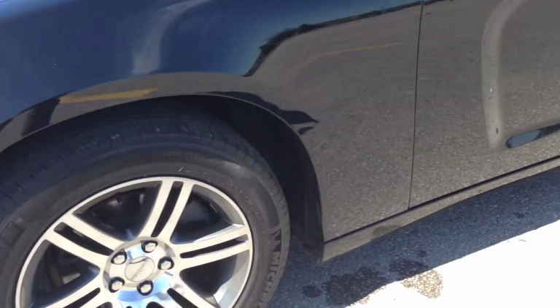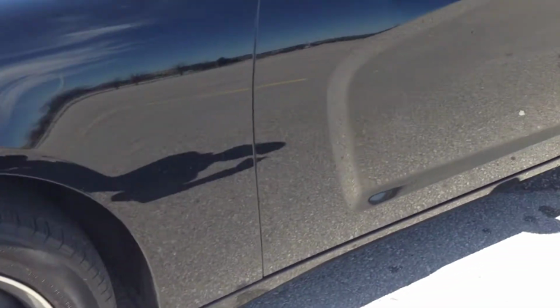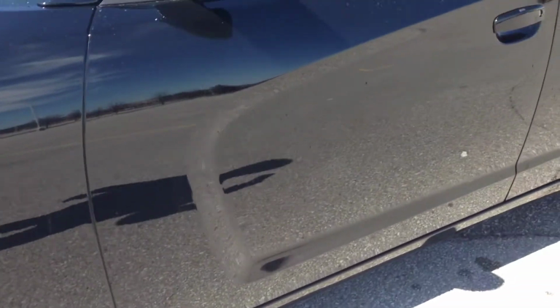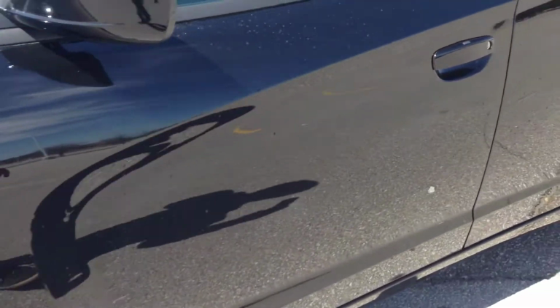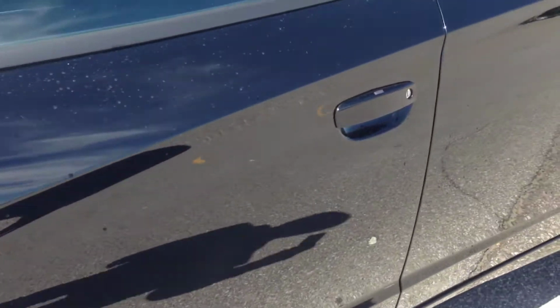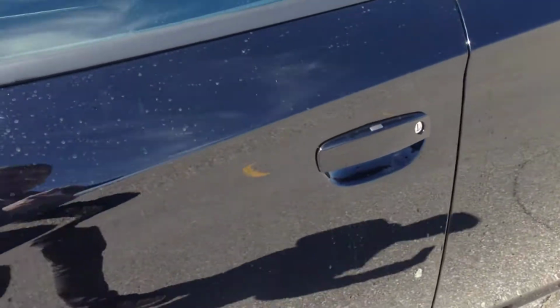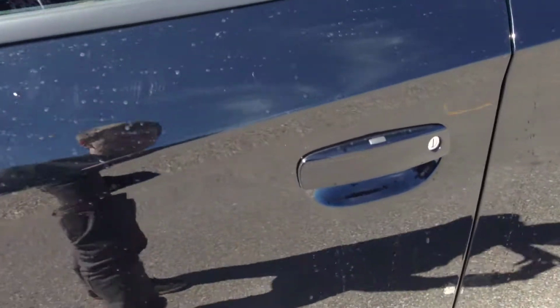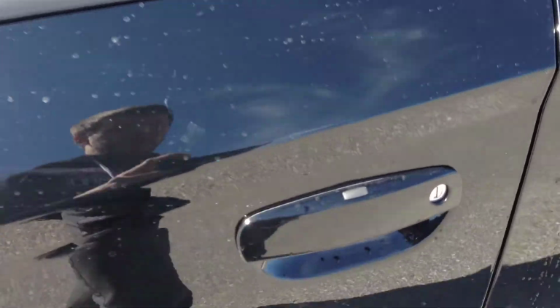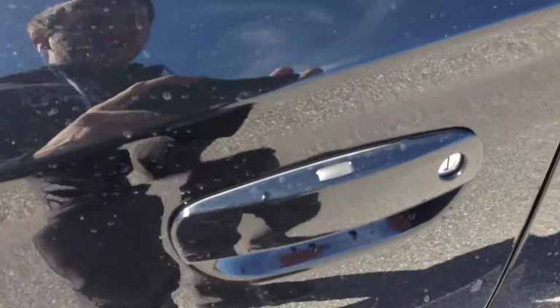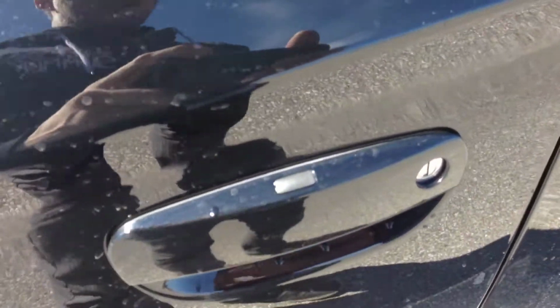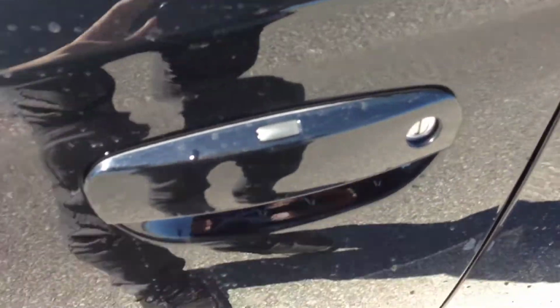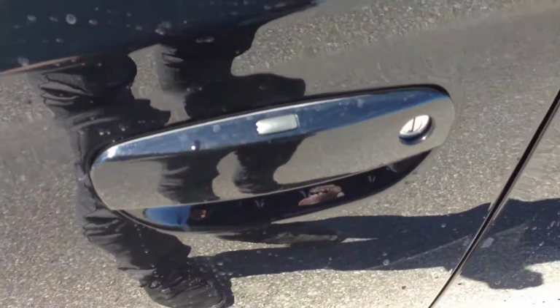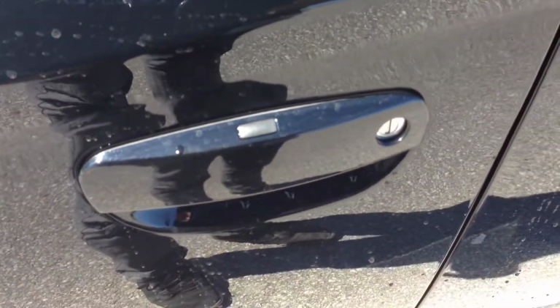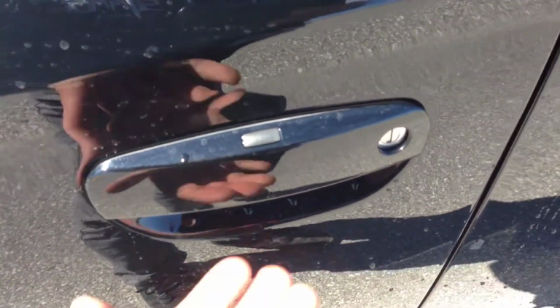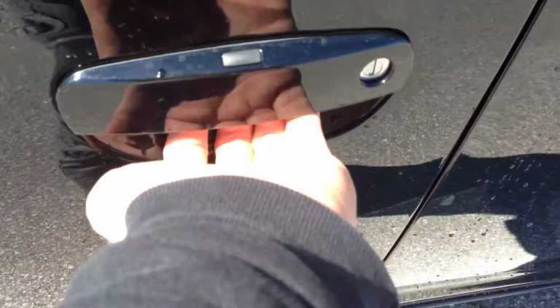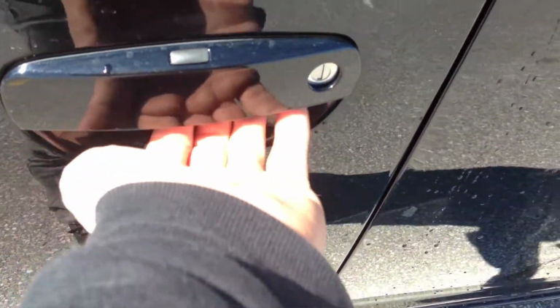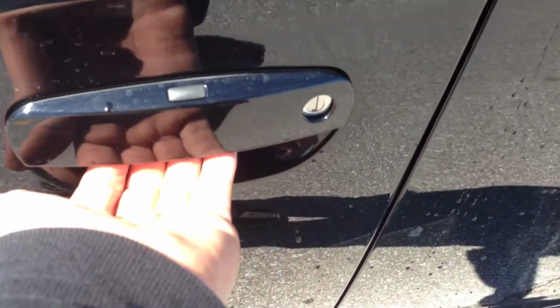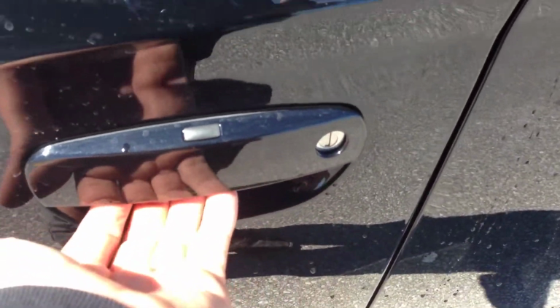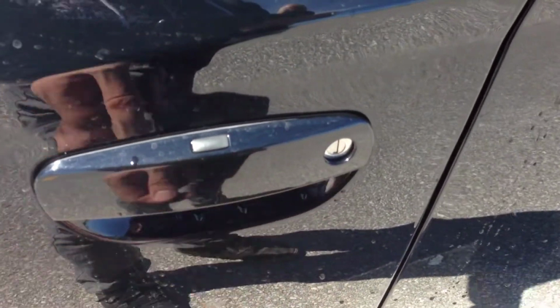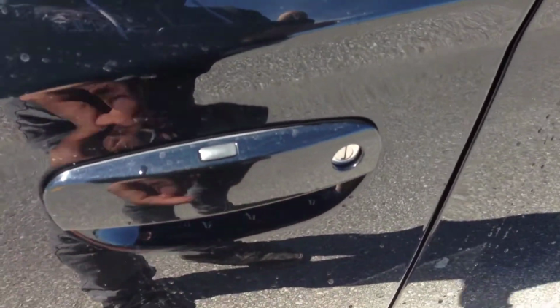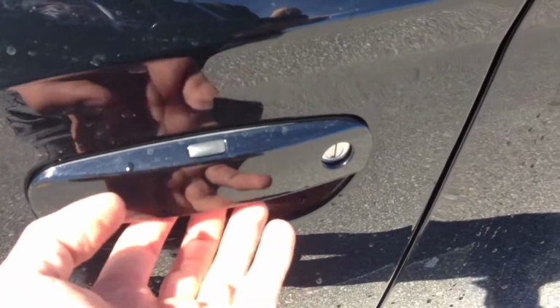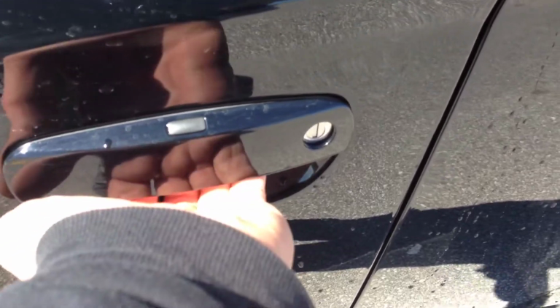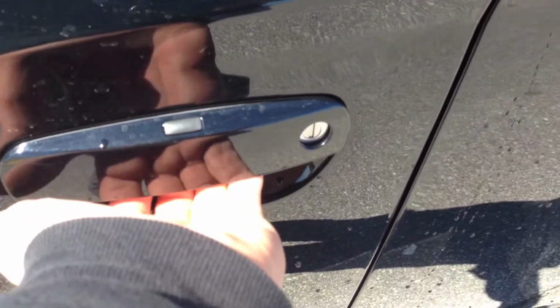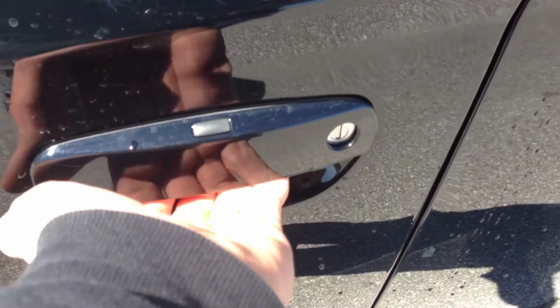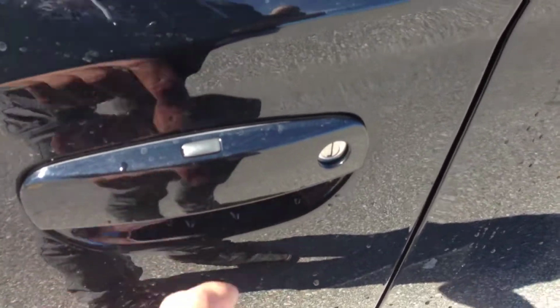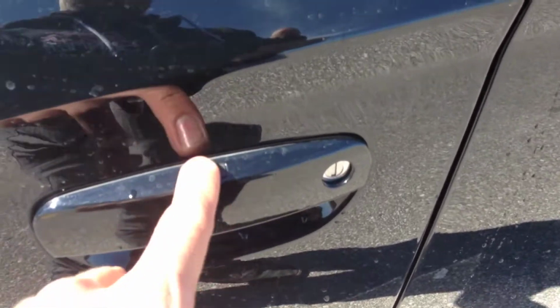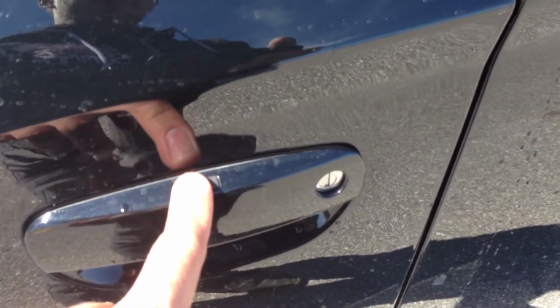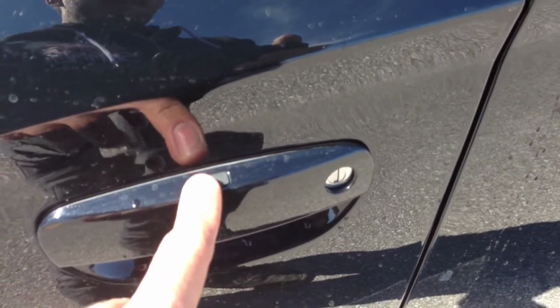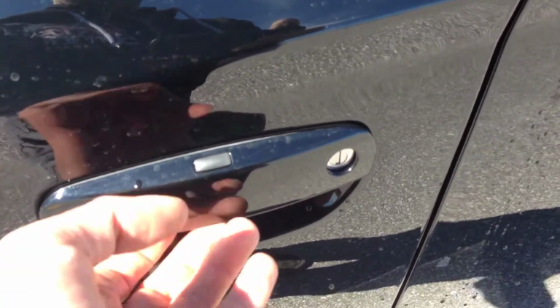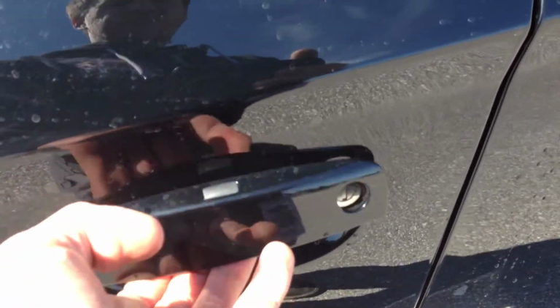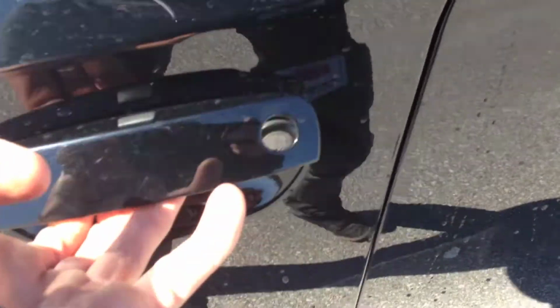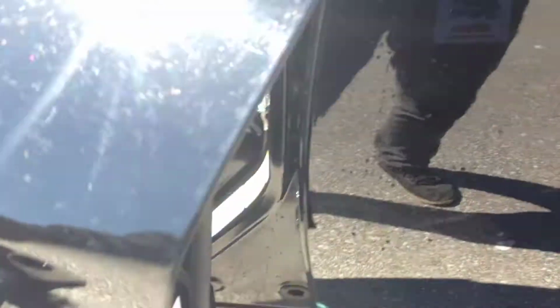We have the passive entry system. If you're unfamiliar with that, it's a sensor underneath the door handle here — whereas if the key fob's on you, you can simply unlock the door. To lock it, you push this button. All it requires is that the key fob's on you.